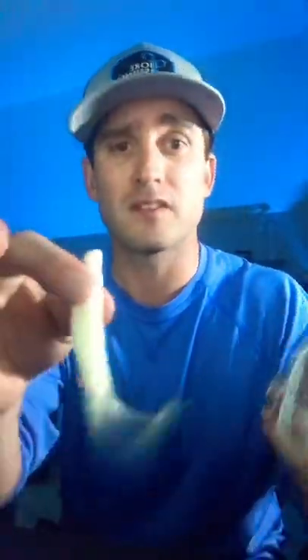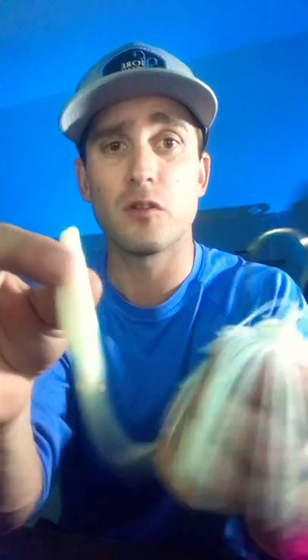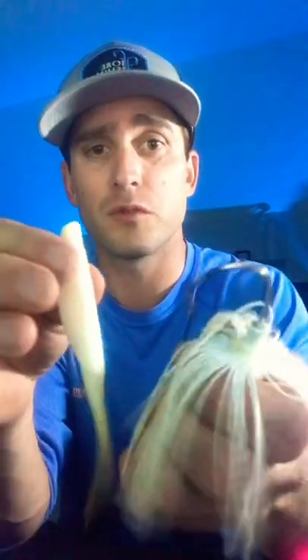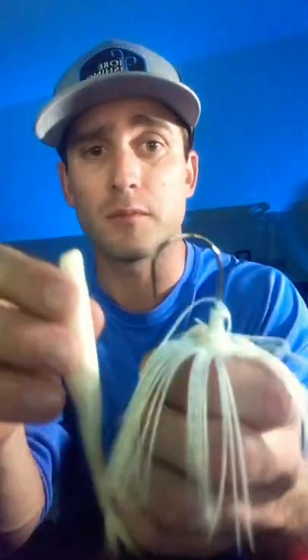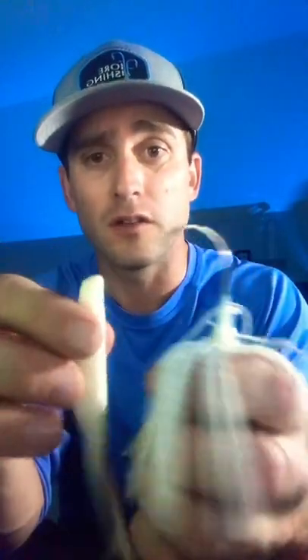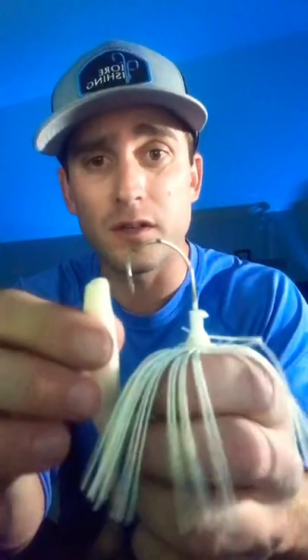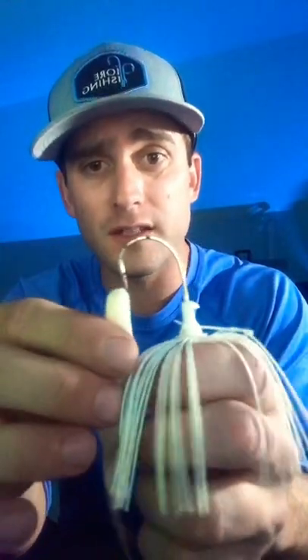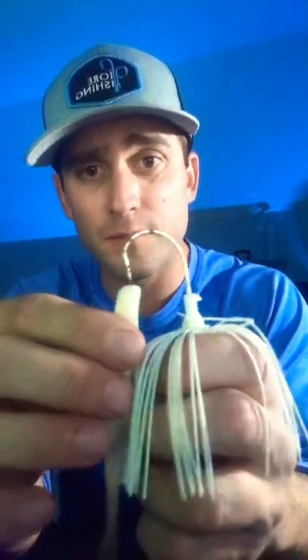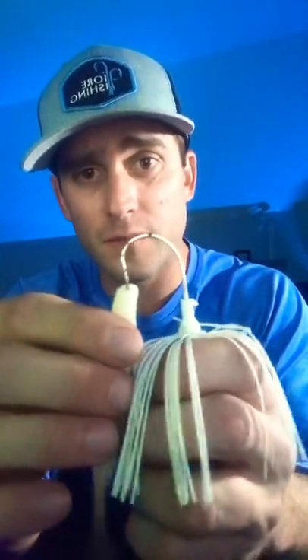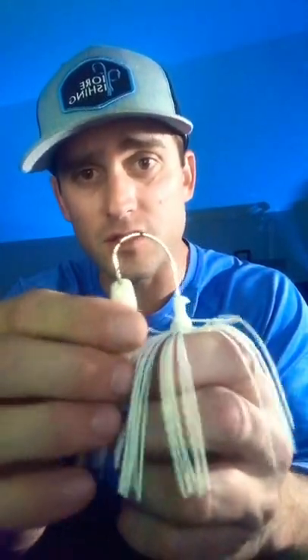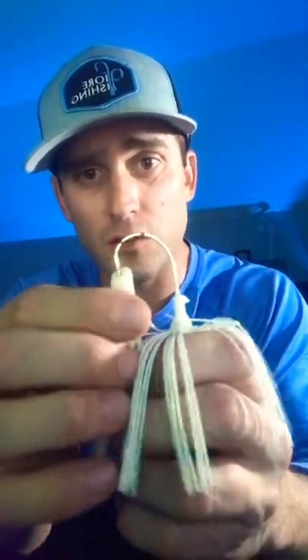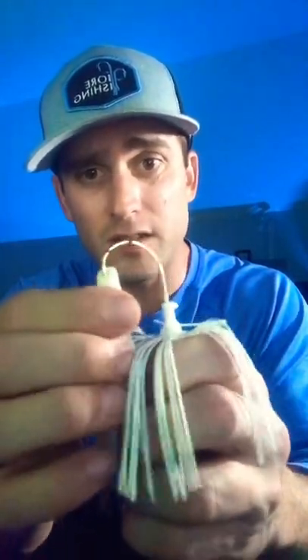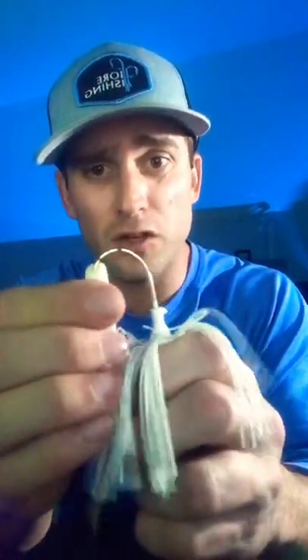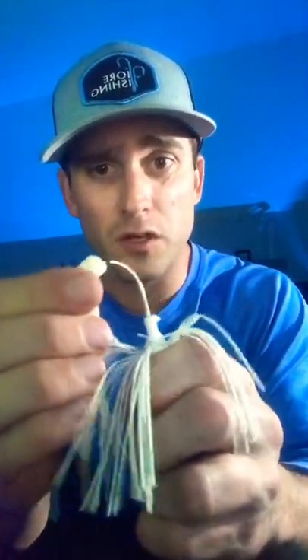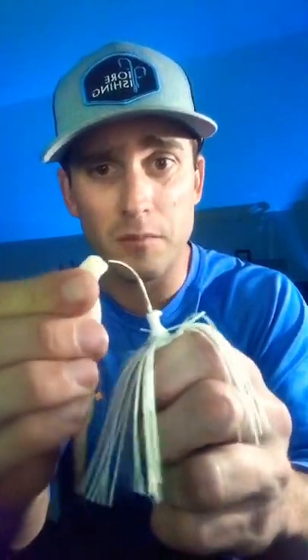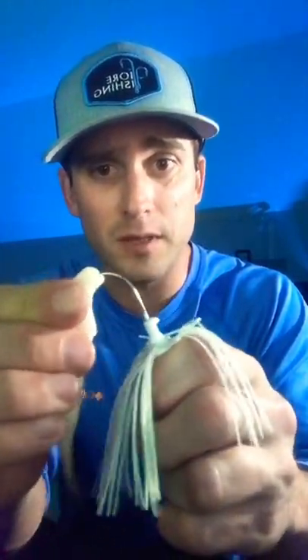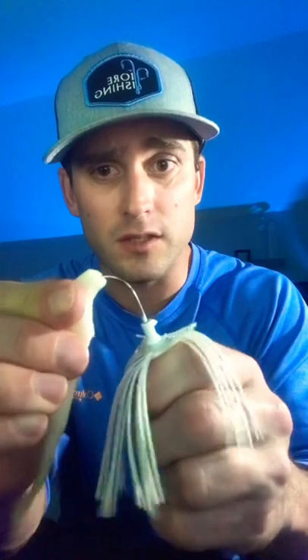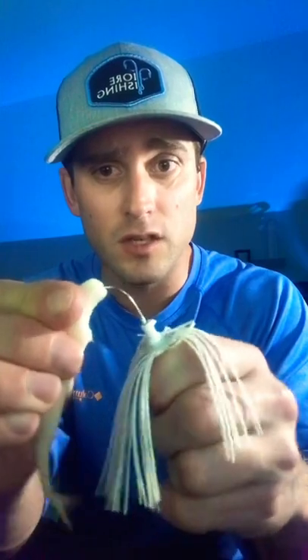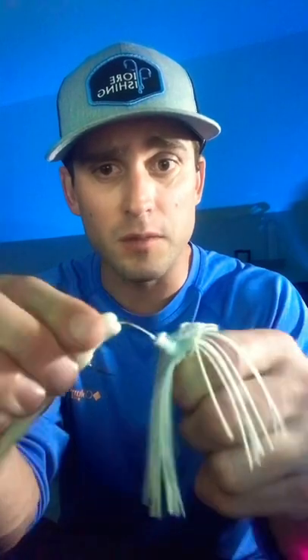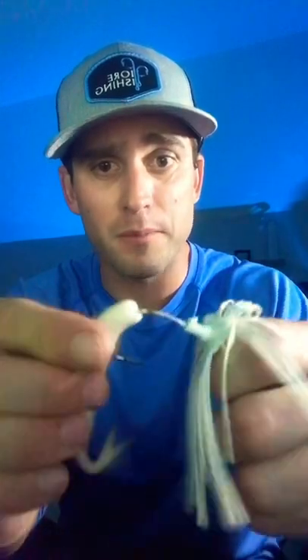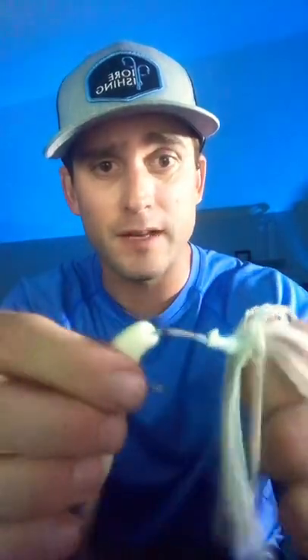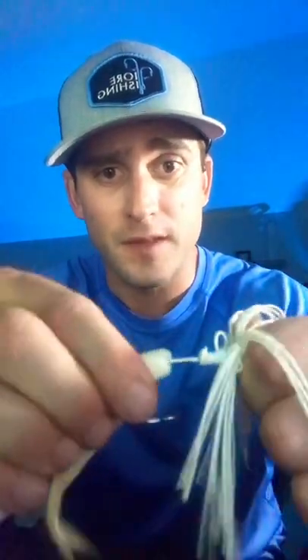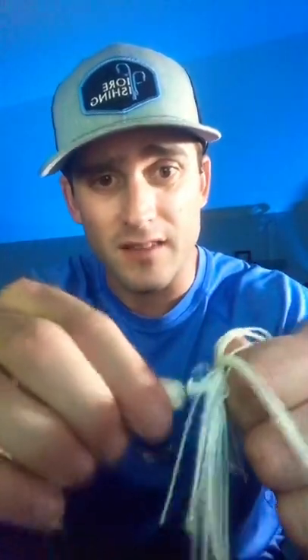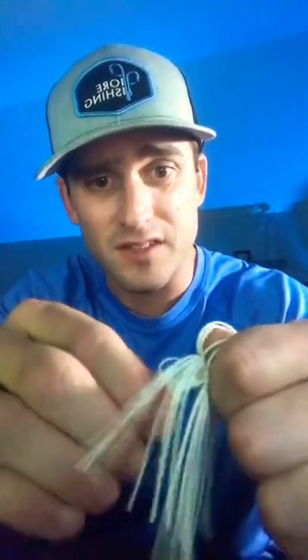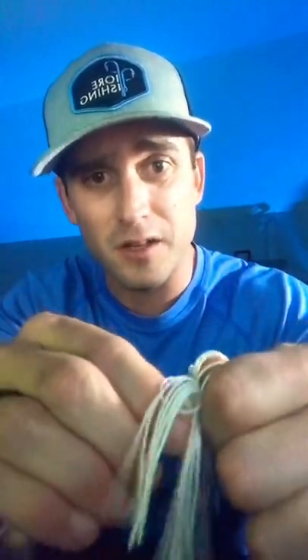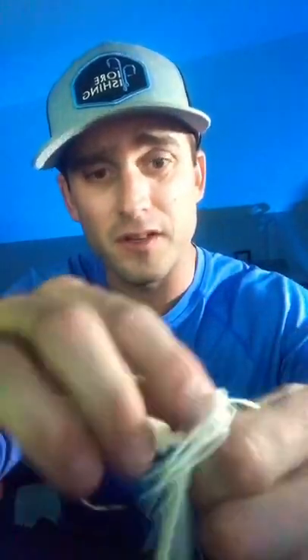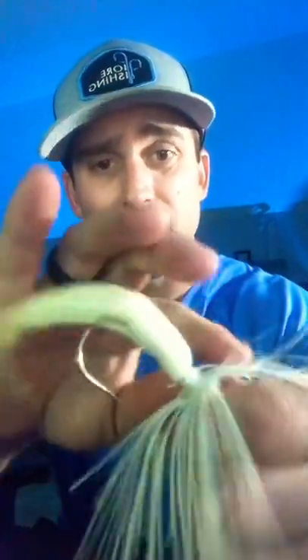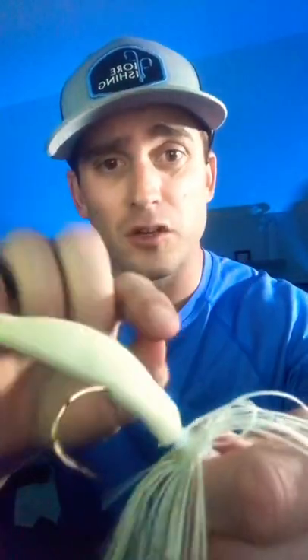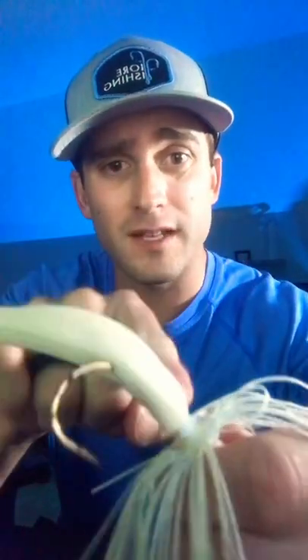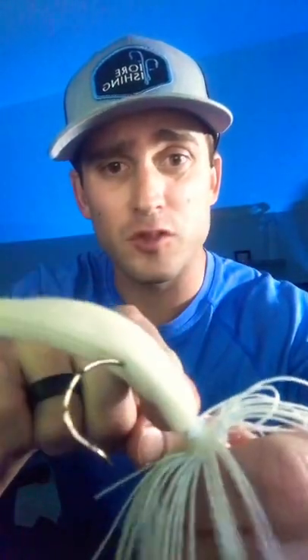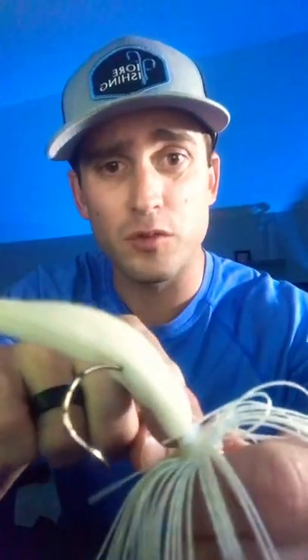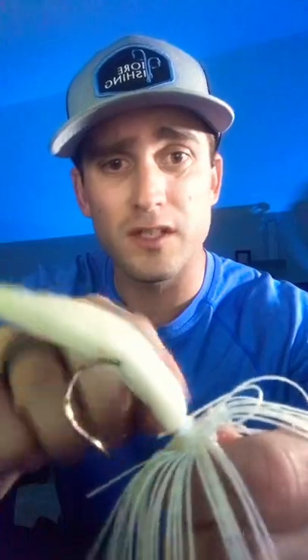This is how you're going to want to rig it up. You're going to want to take it and just go in about an inch, then pop it out and slide it up on there. Now you're going to want to dab your super glue here — that will keep the bait from falling off.